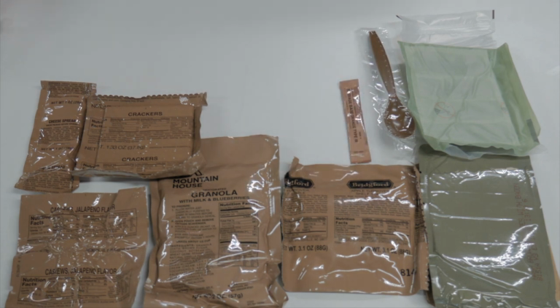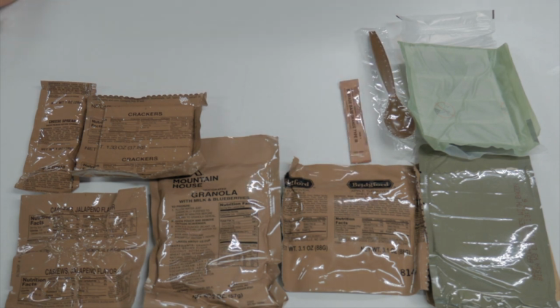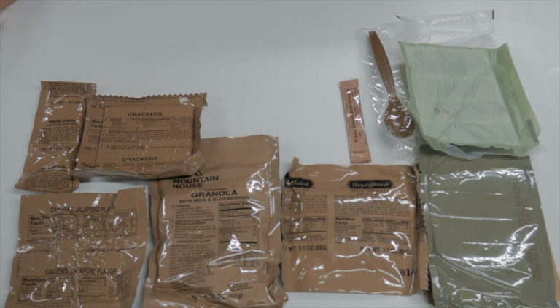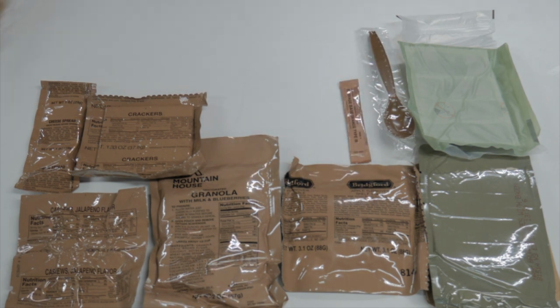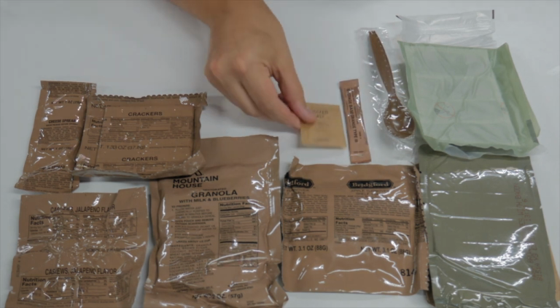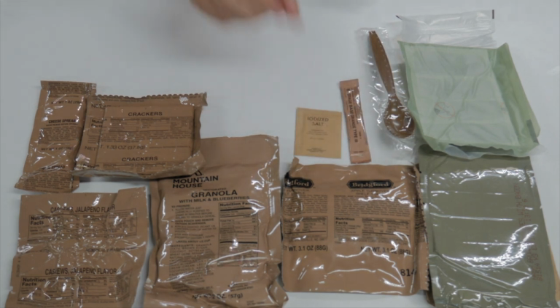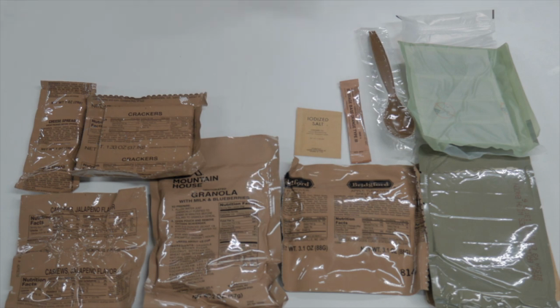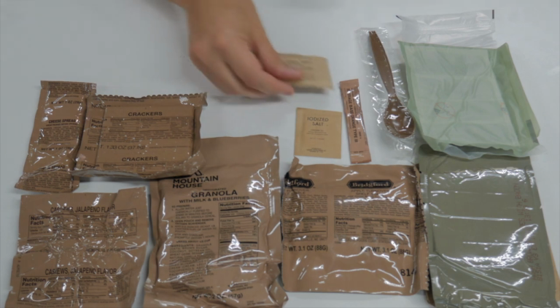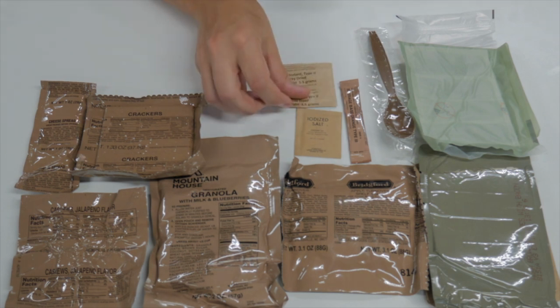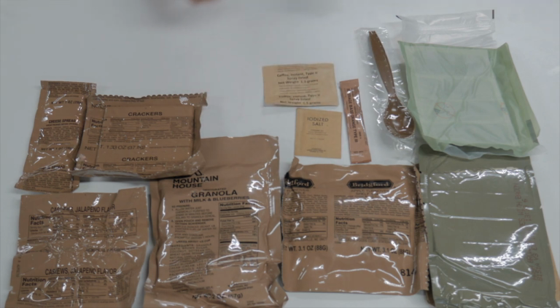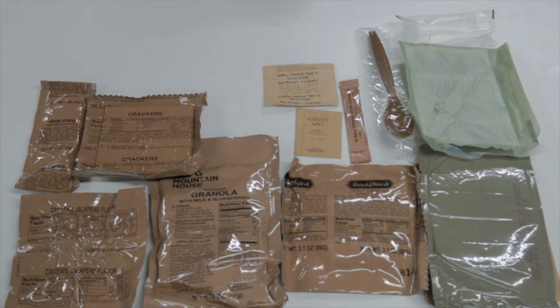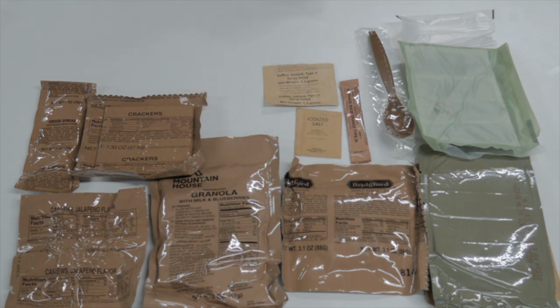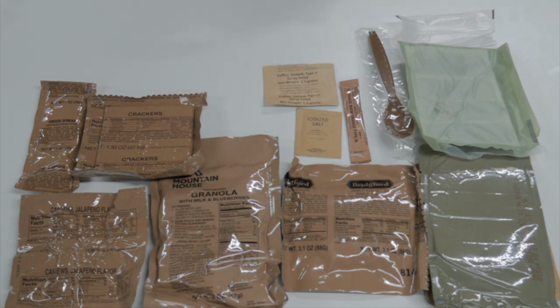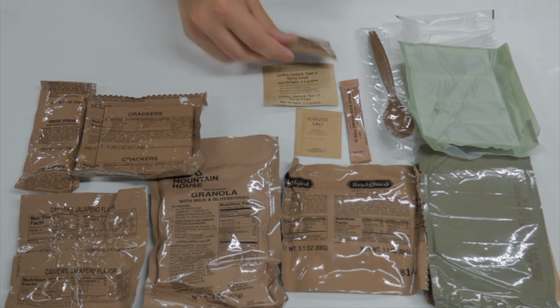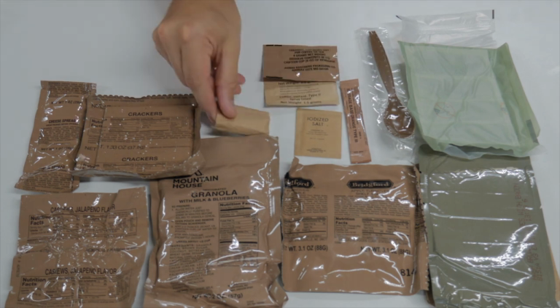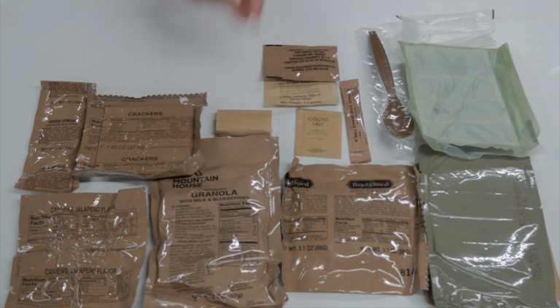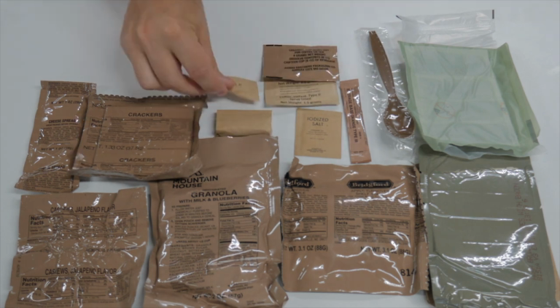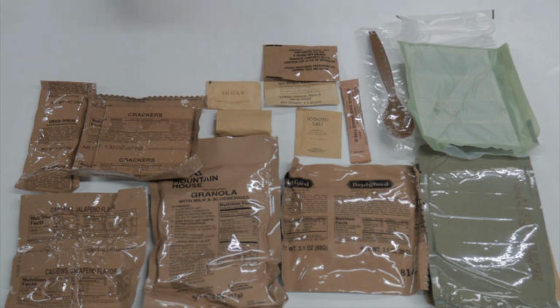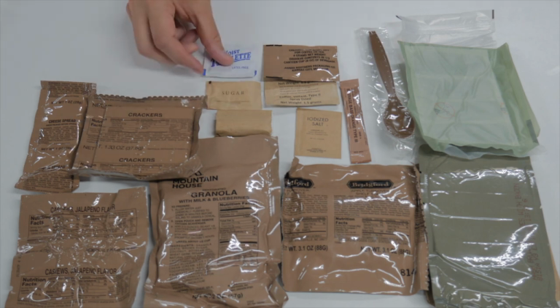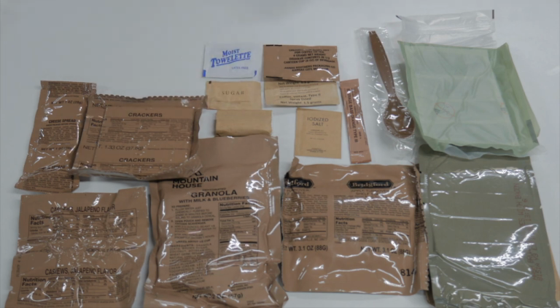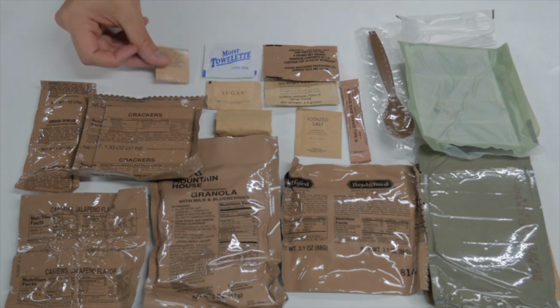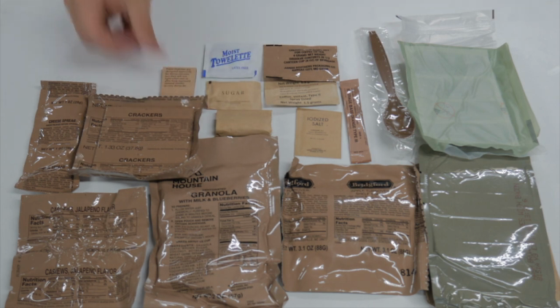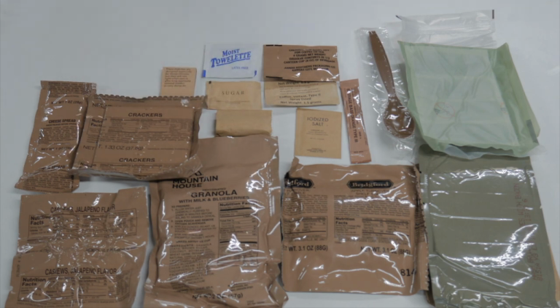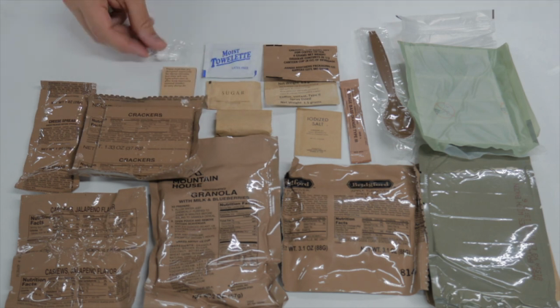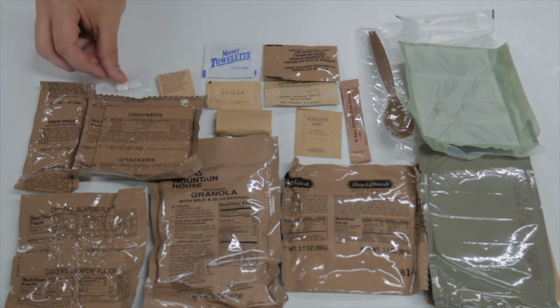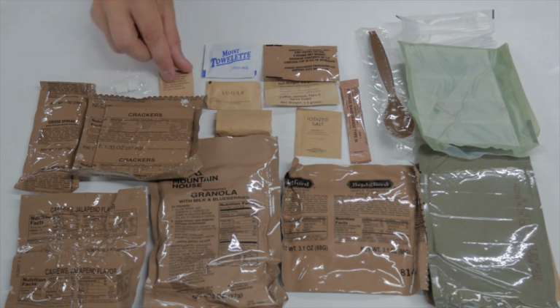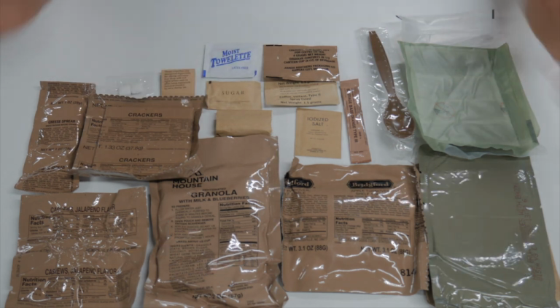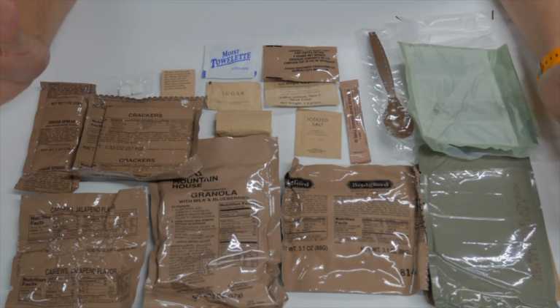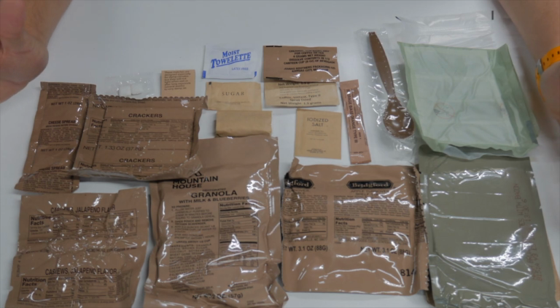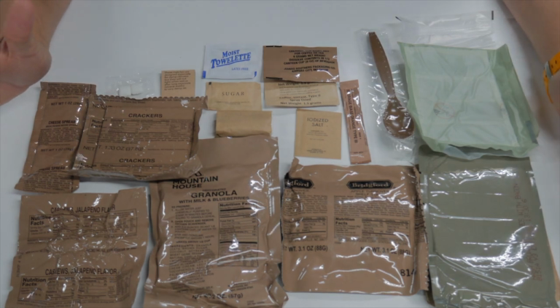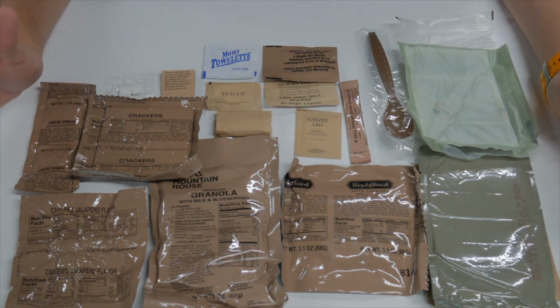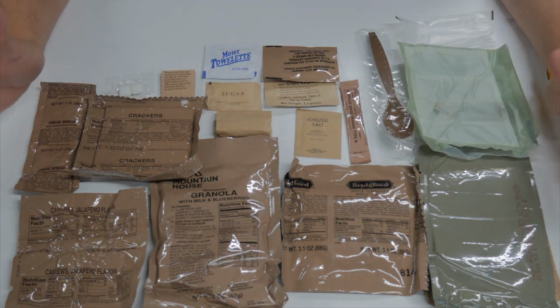Now let's check out our accessory pack. We've got our salt packet, coffee instant type 2, along with some creamer, toilet paper, sugar, moist towelette, MRE matches, and two pieces of gum. So that's what we get inside of menu number 20.